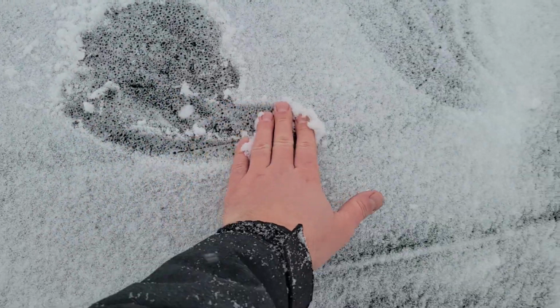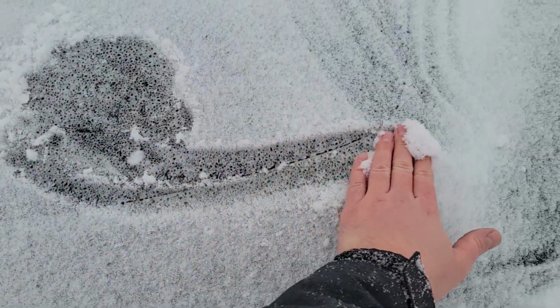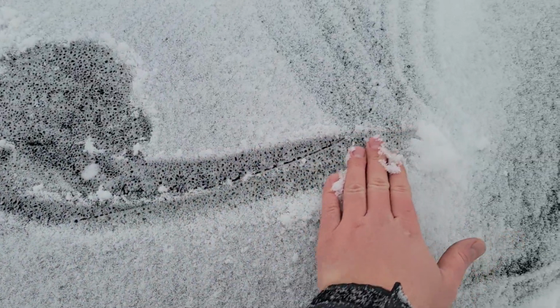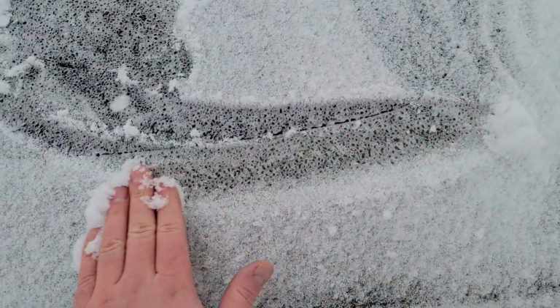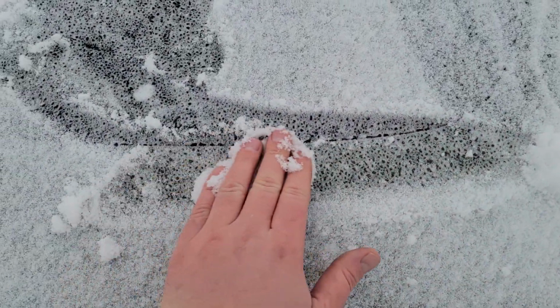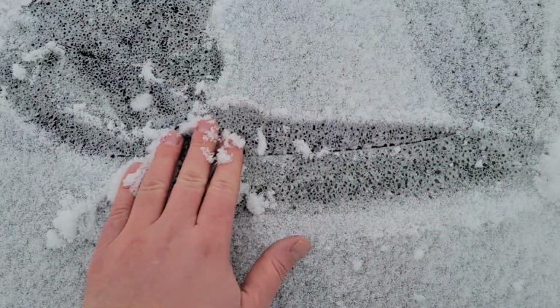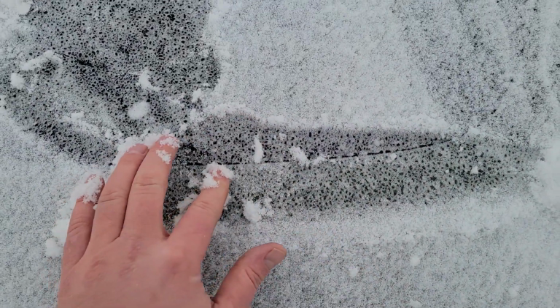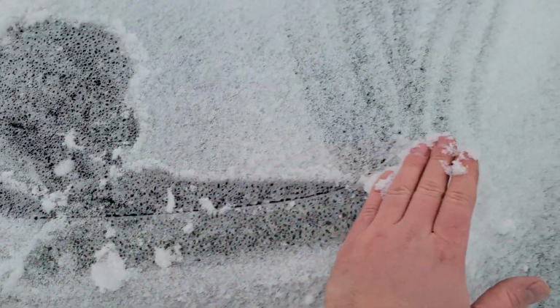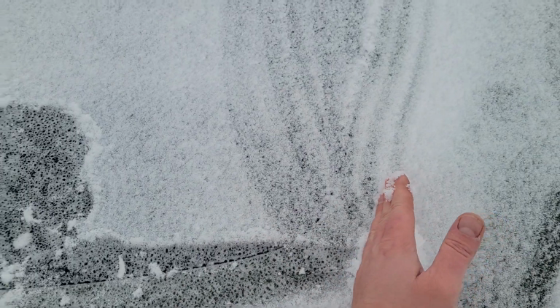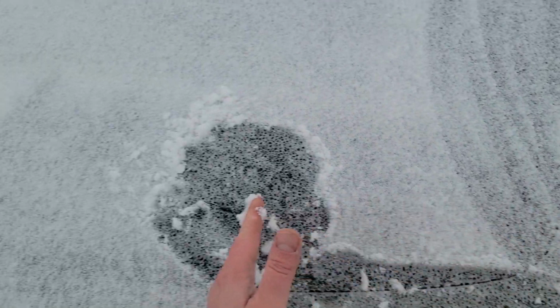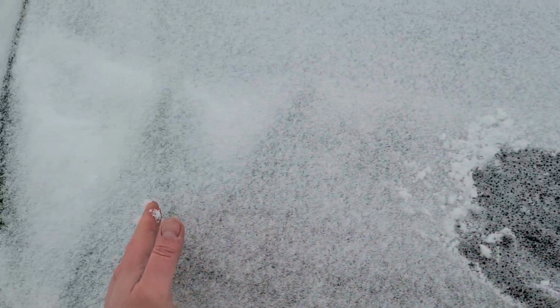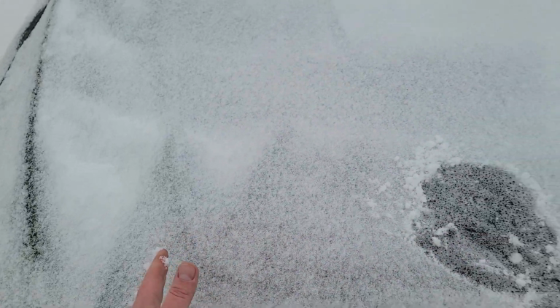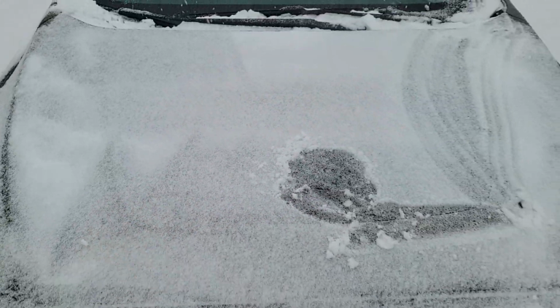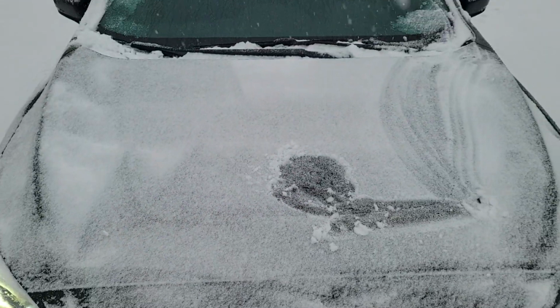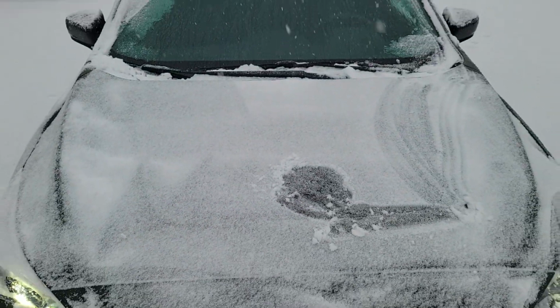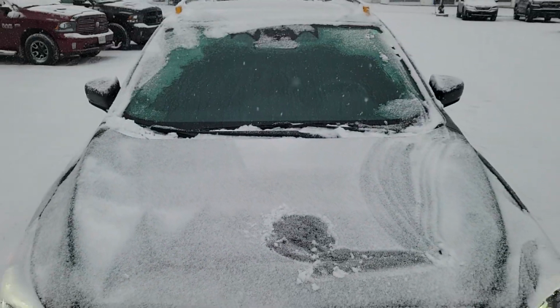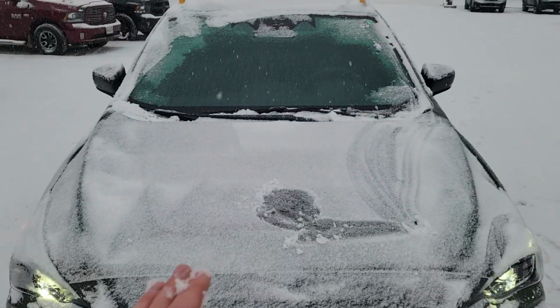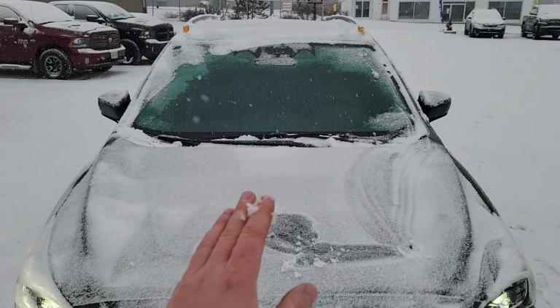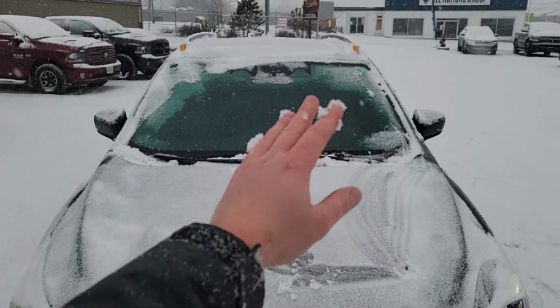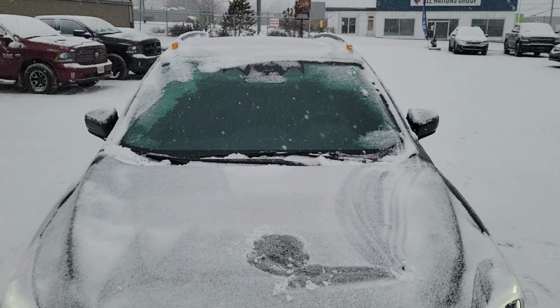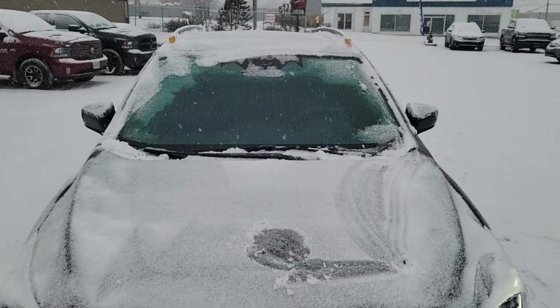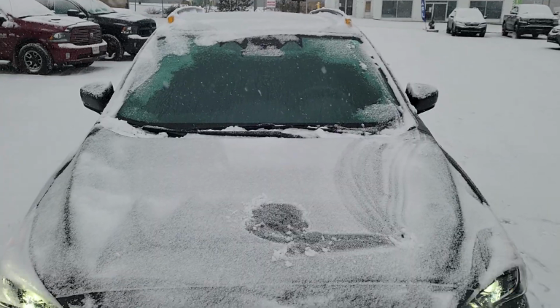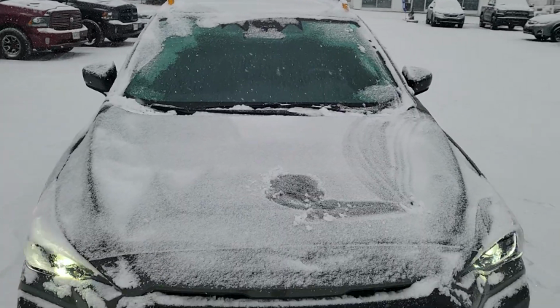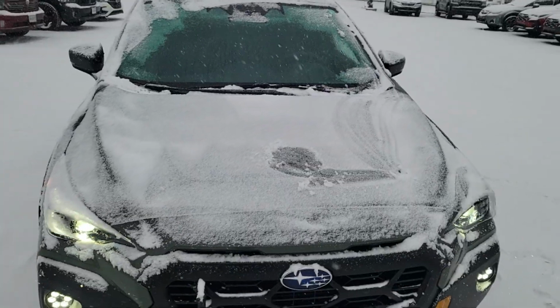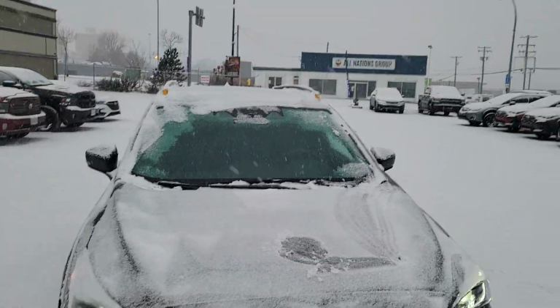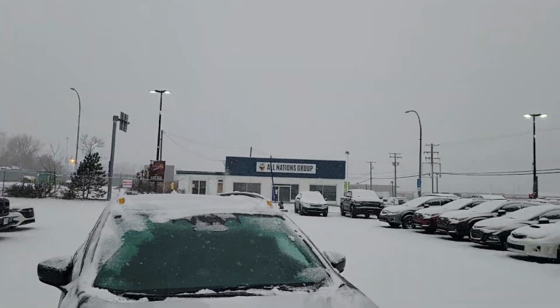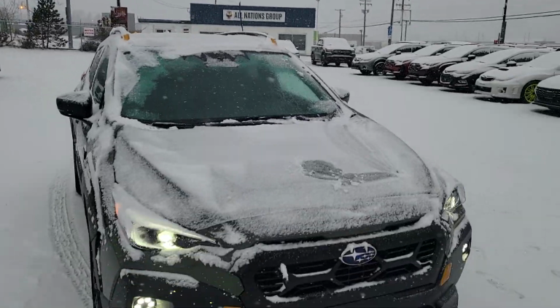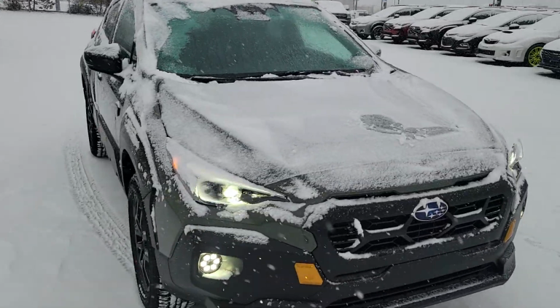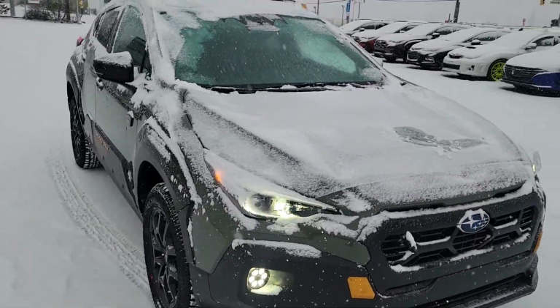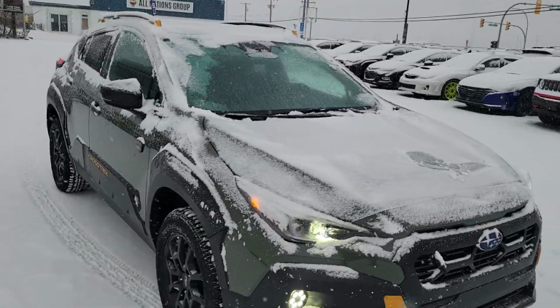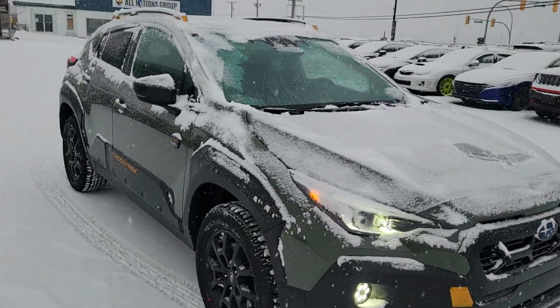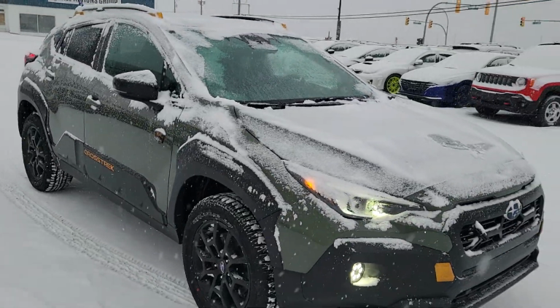On the hood — you can't really see it right now because of the snow — but we have a matte black hood decal. You can see where the edge is; it's quite wide from there to there. It's designed to reduce sun glare for the driver, which is great when you're ascending things and looking up. It makes a big difference.